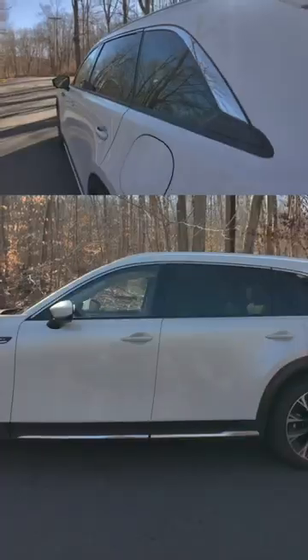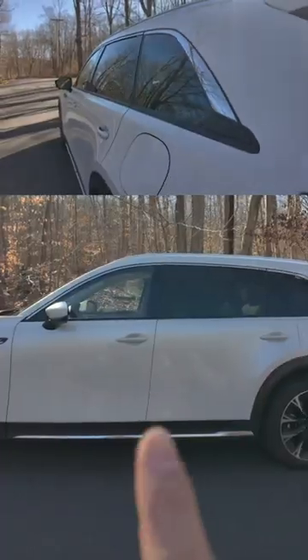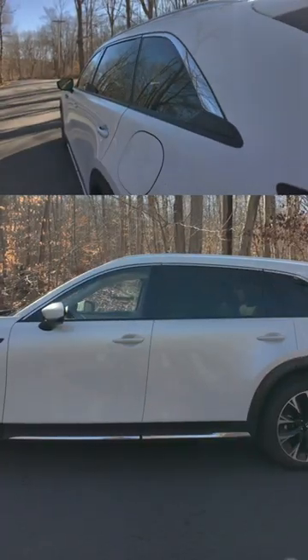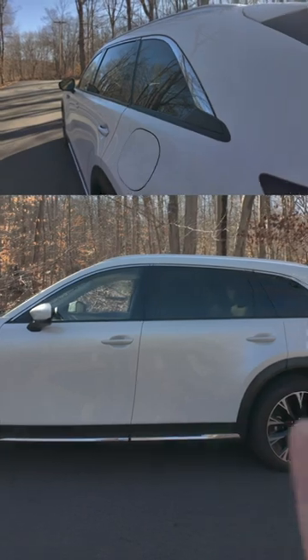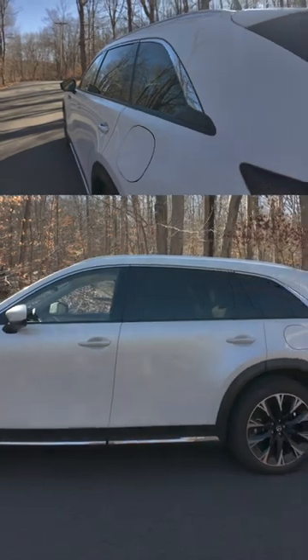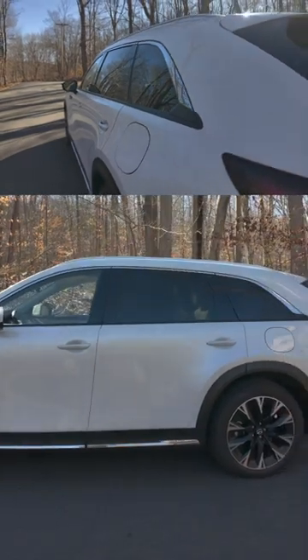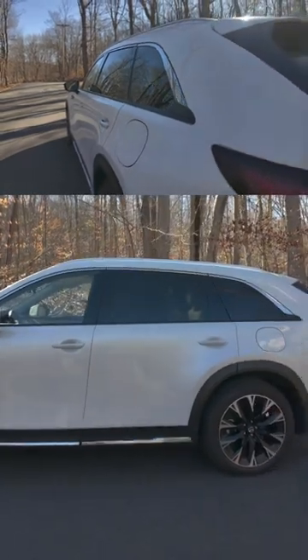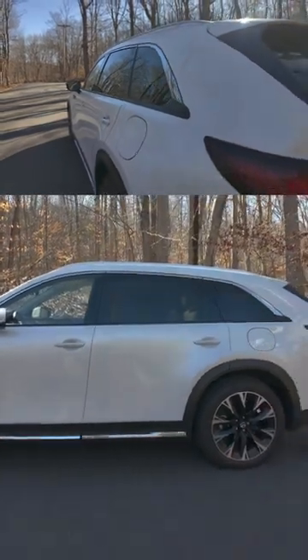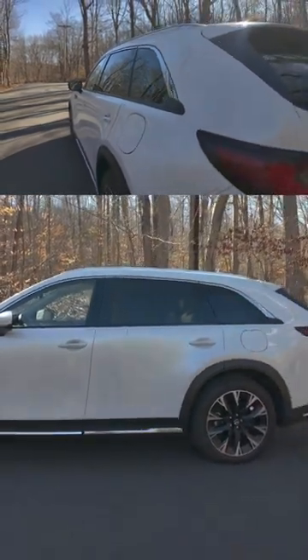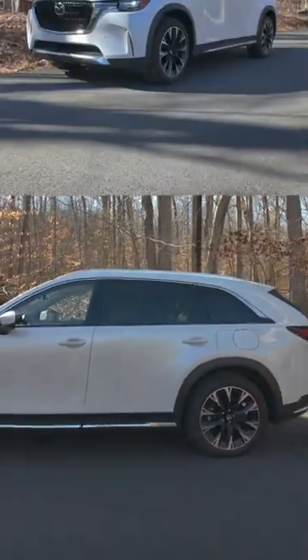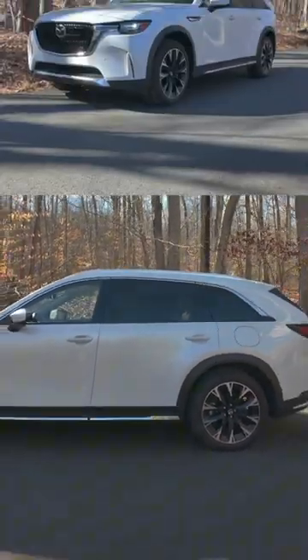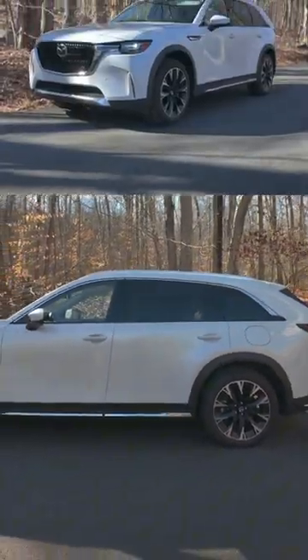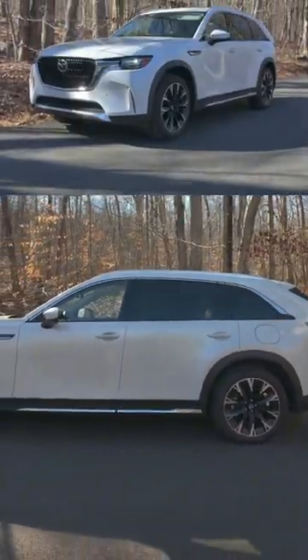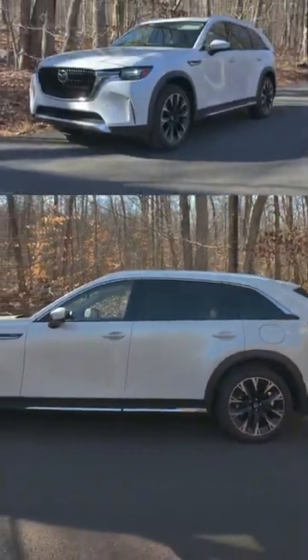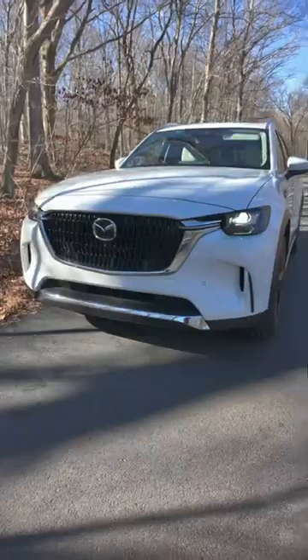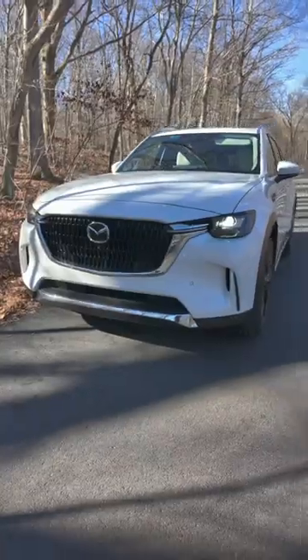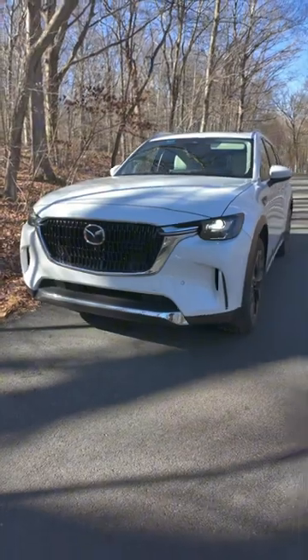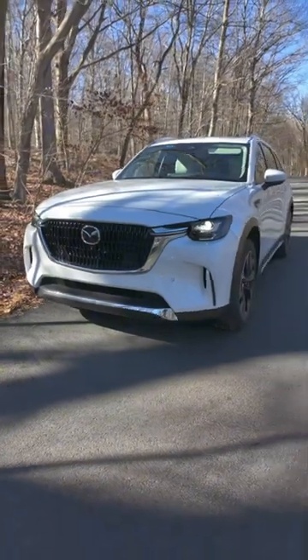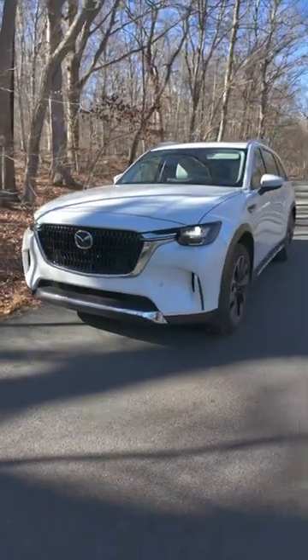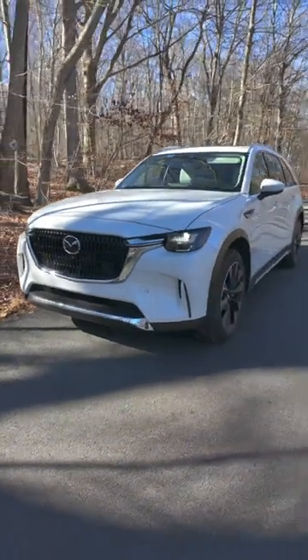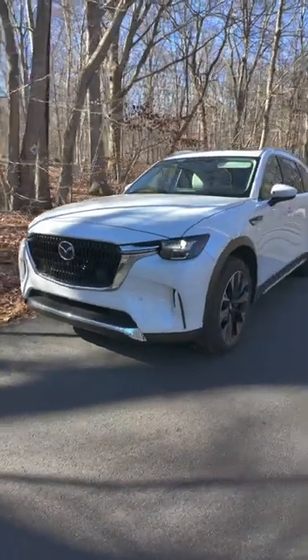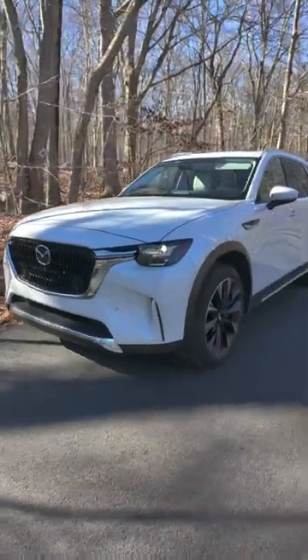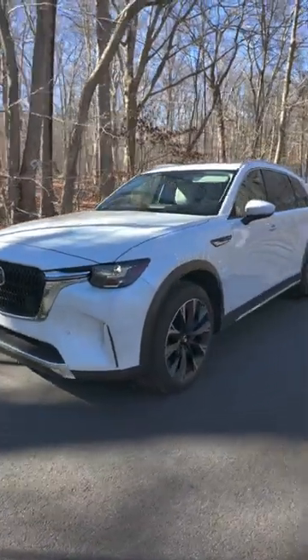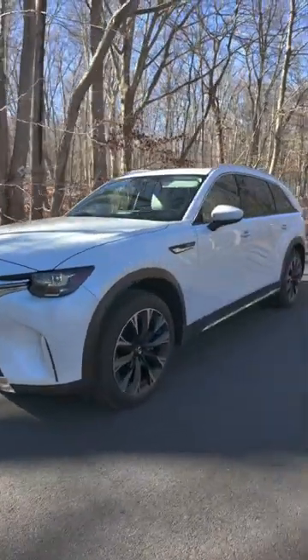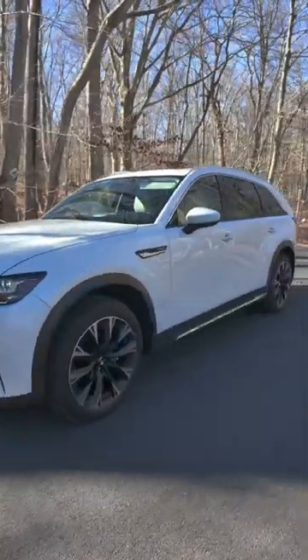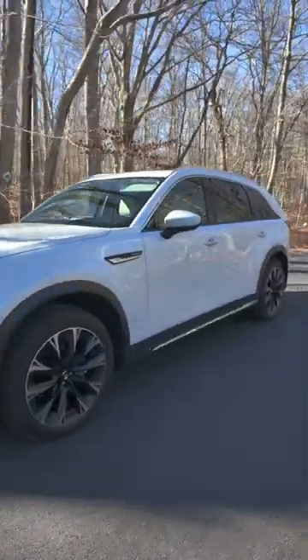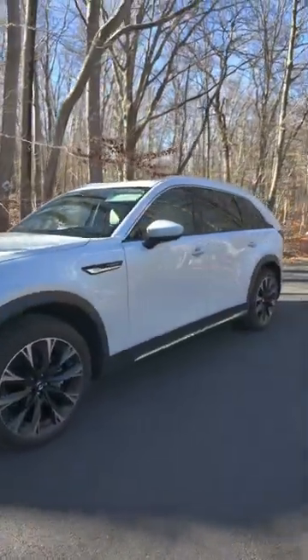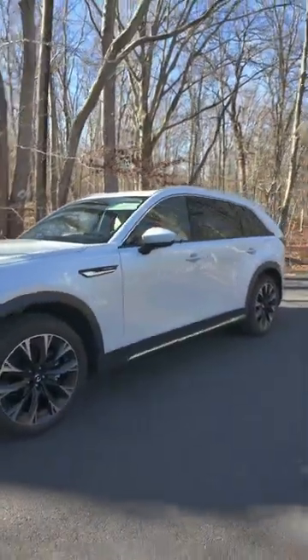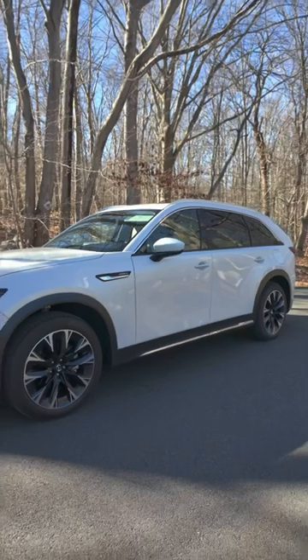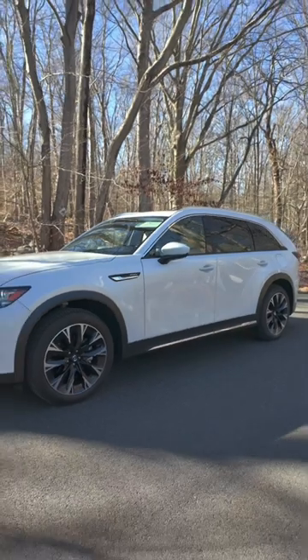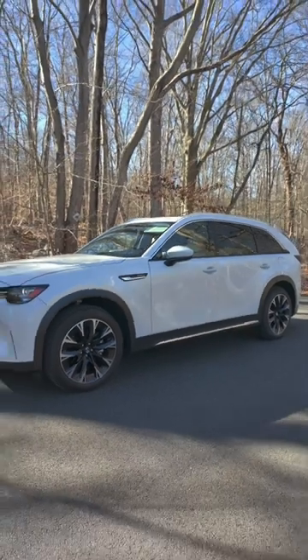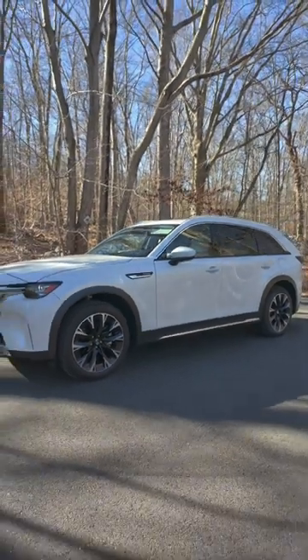I like that the B and the C pillars are blacked out, giving it a singular window look — very sleek. The only thing I don't like is the amount of chrome everywhere on the front and on the sides as well. Let me know what you think of the look of the CX-90.